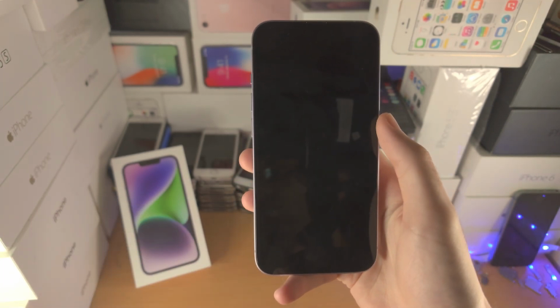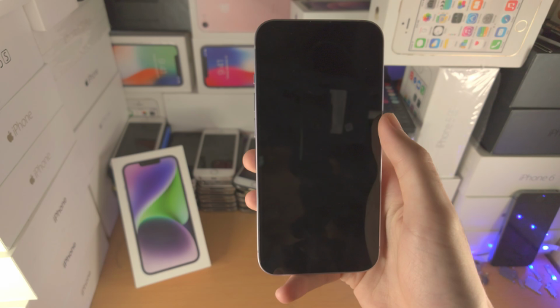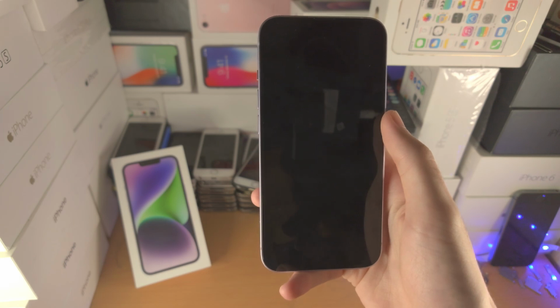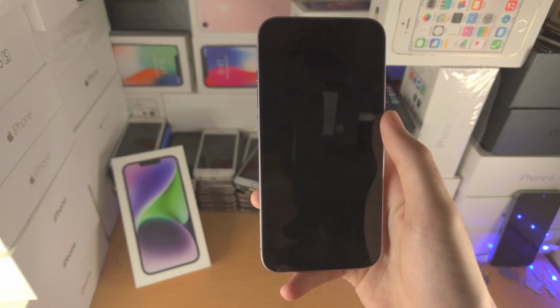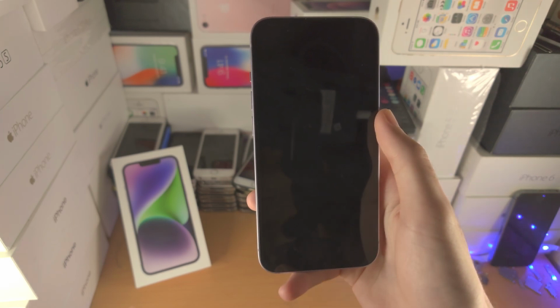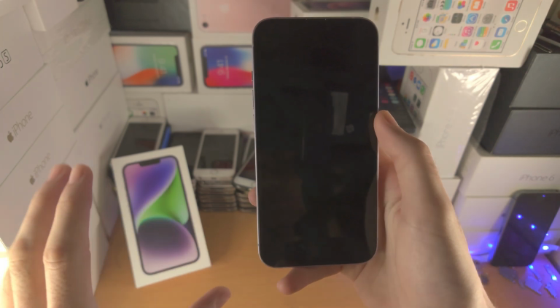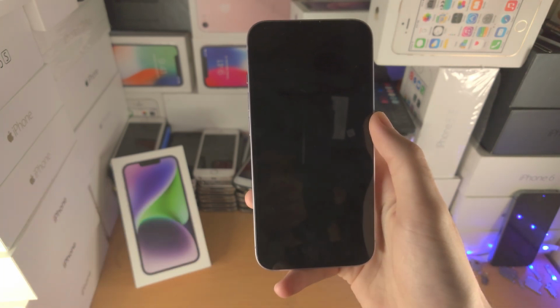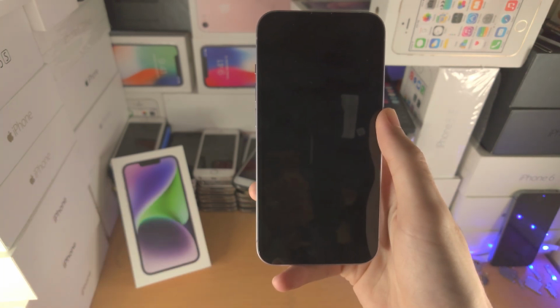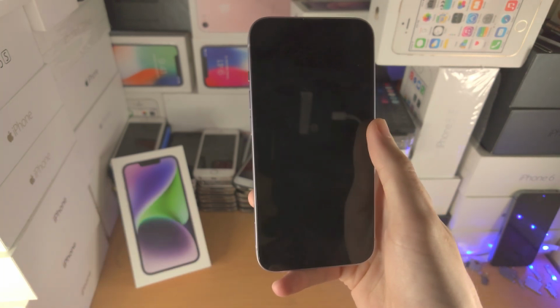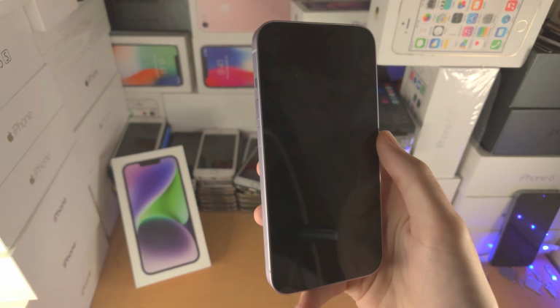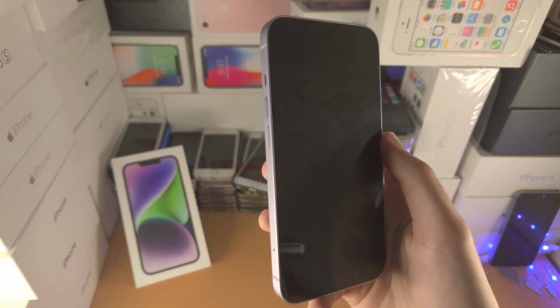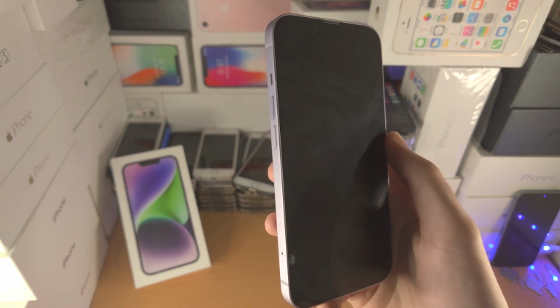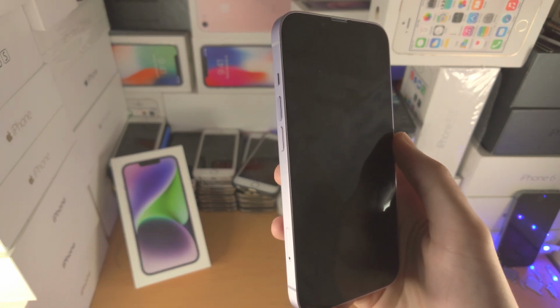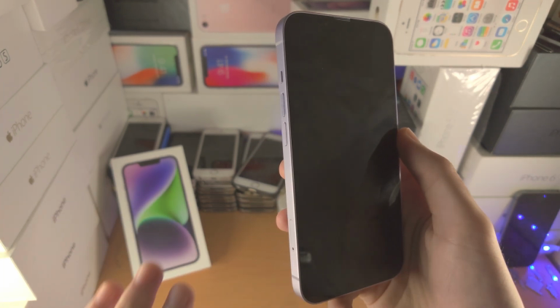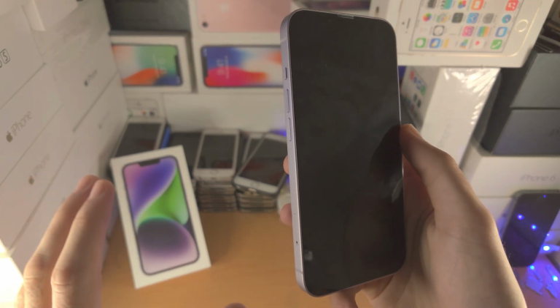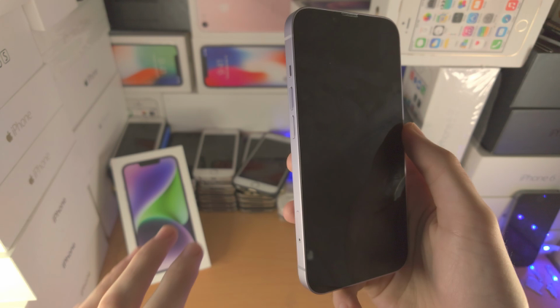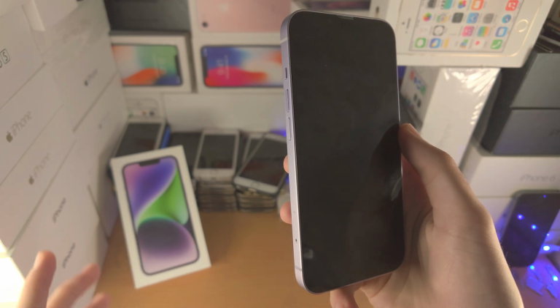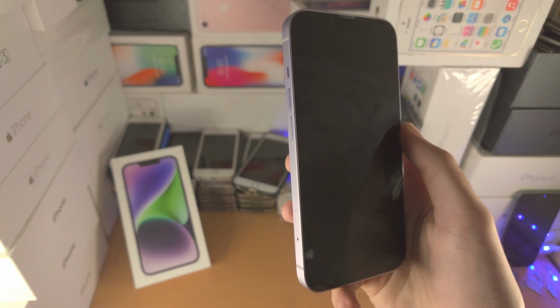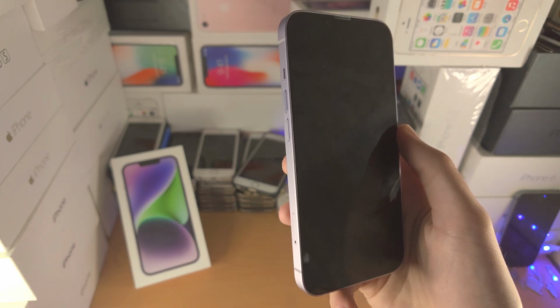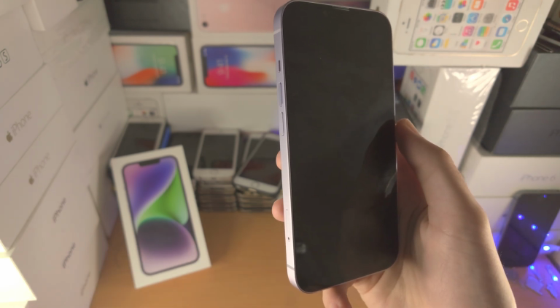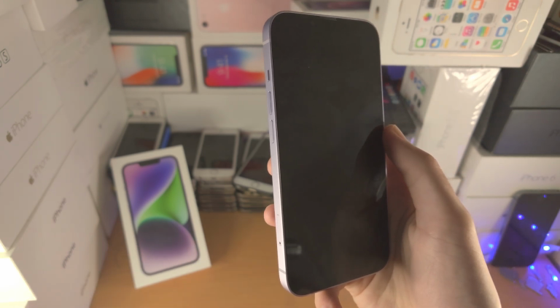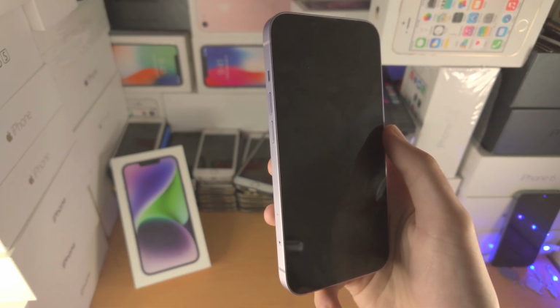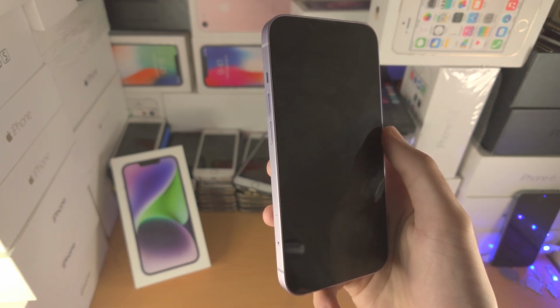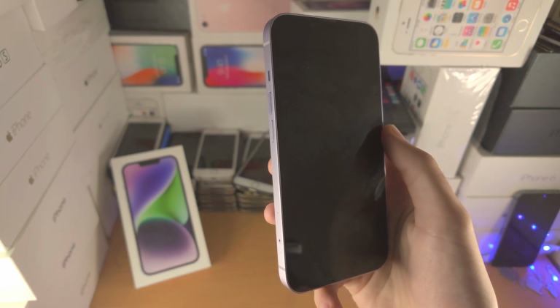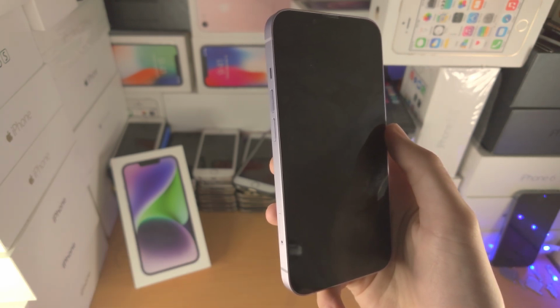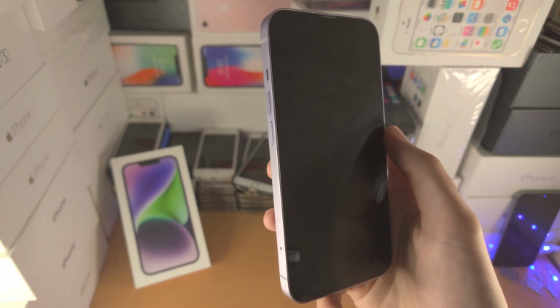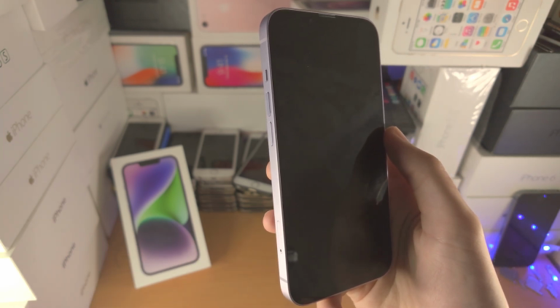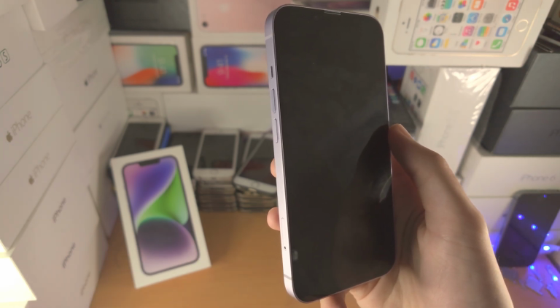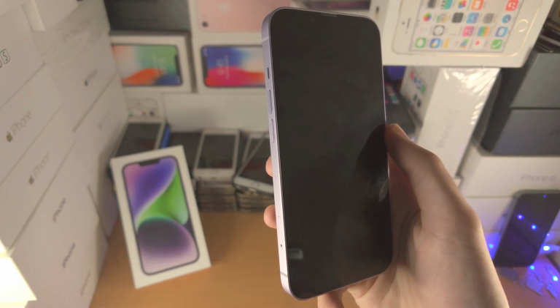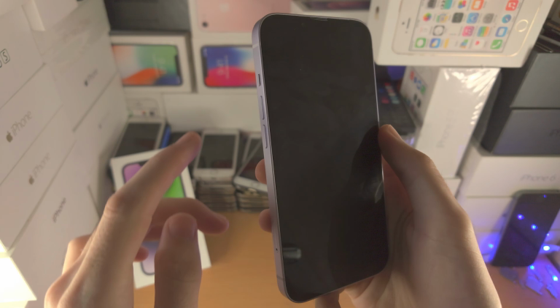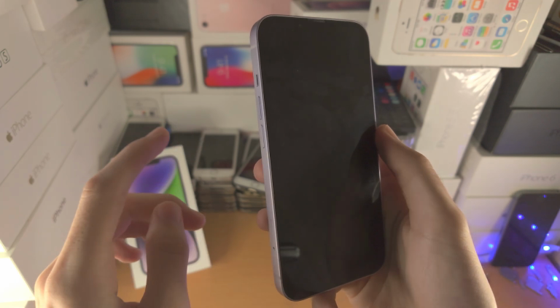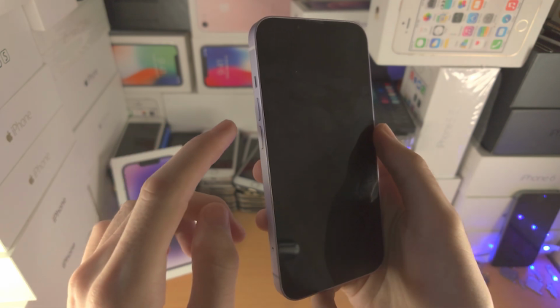So let's do this together. Get your iPhone 14 and we're going to start. If you're not ready, just pause the video. We're going to start in three, two, one — let's go.